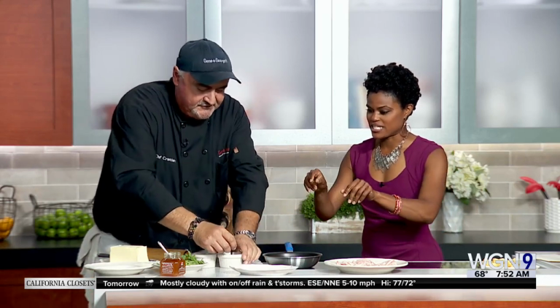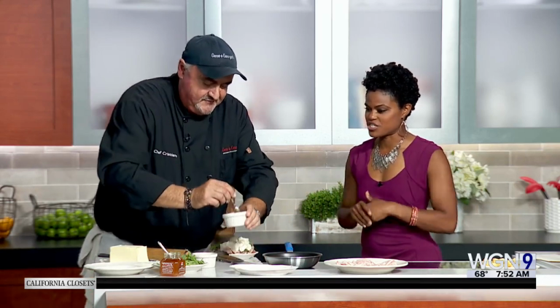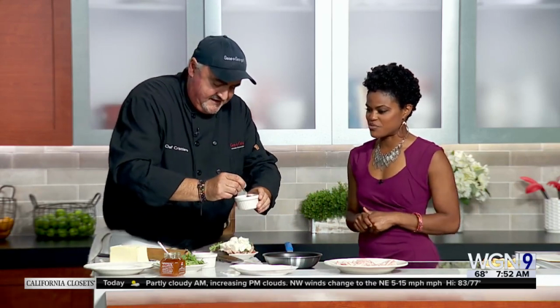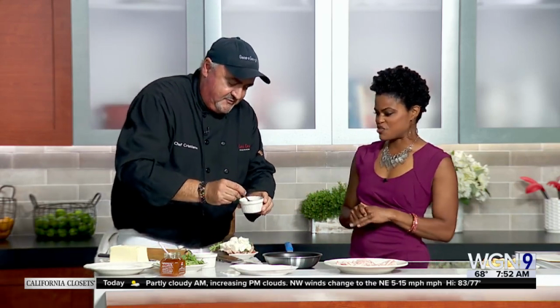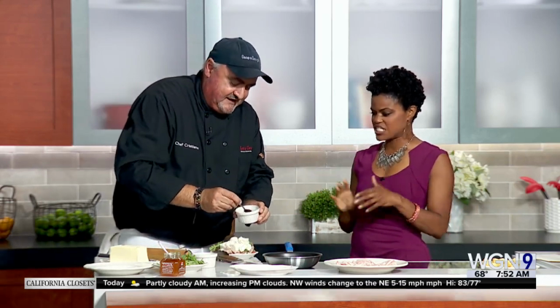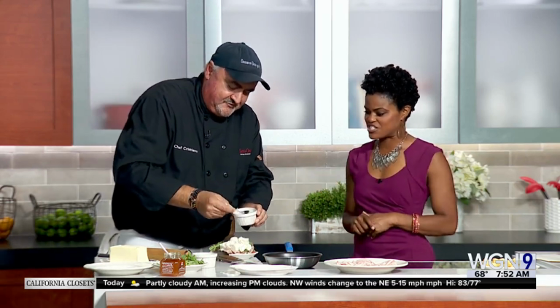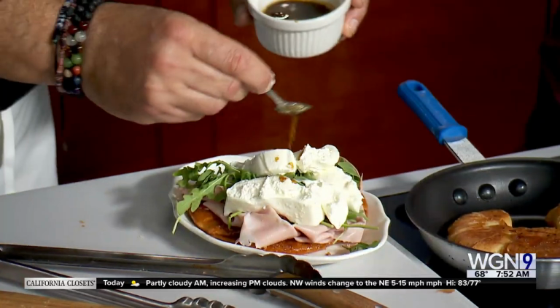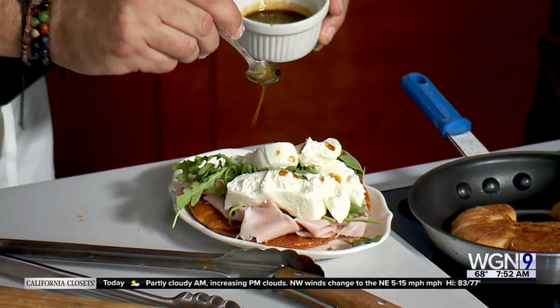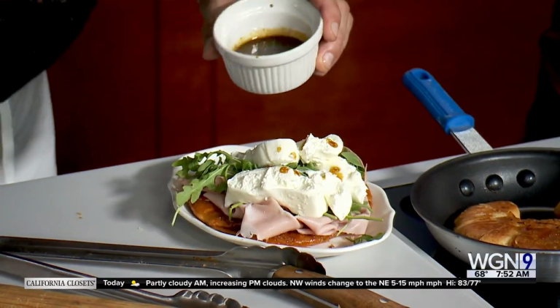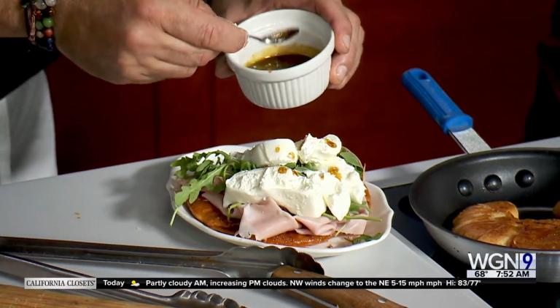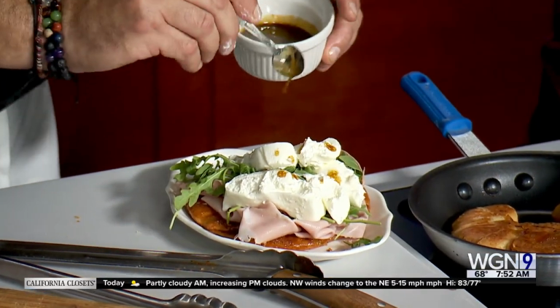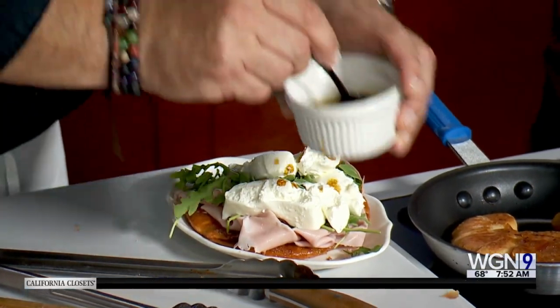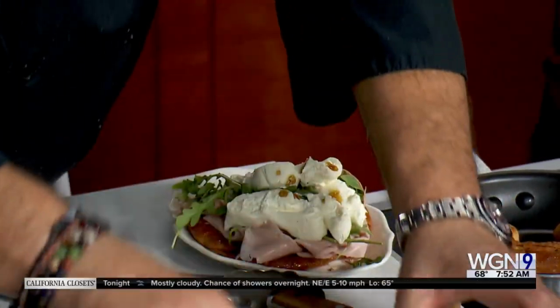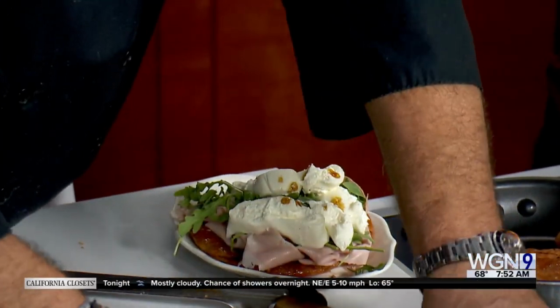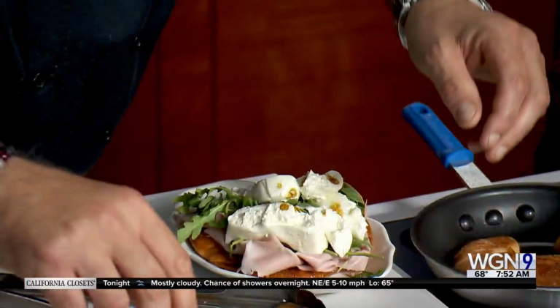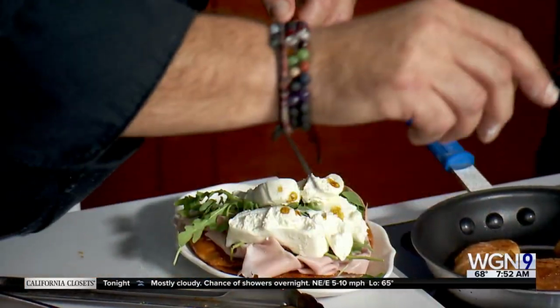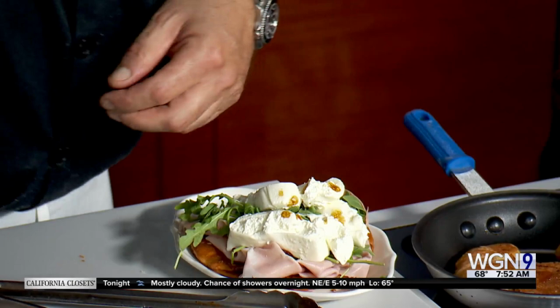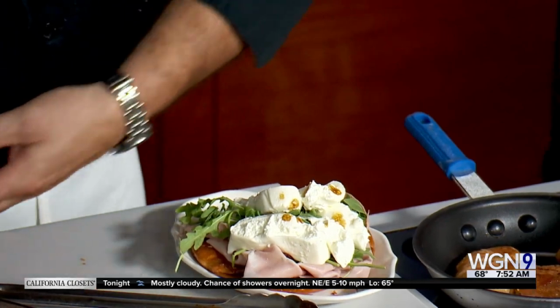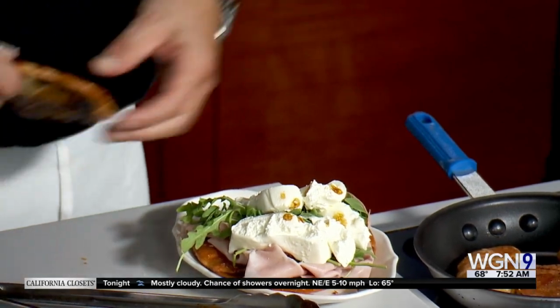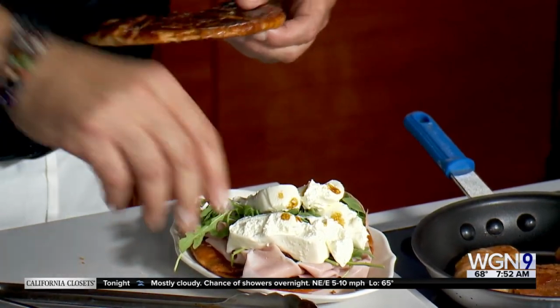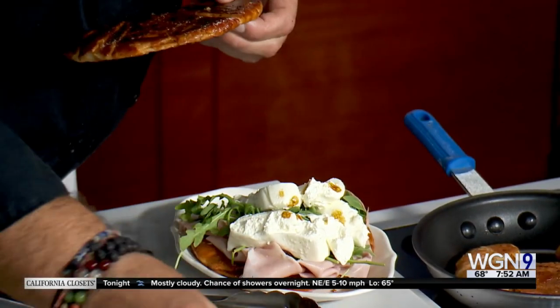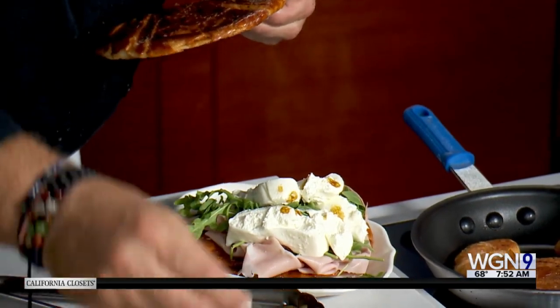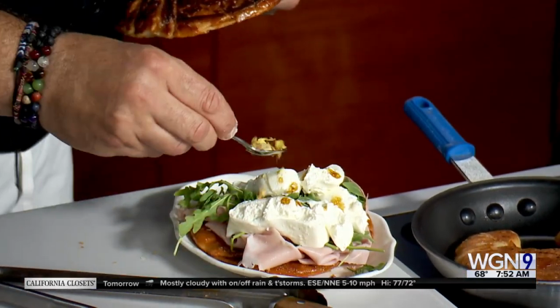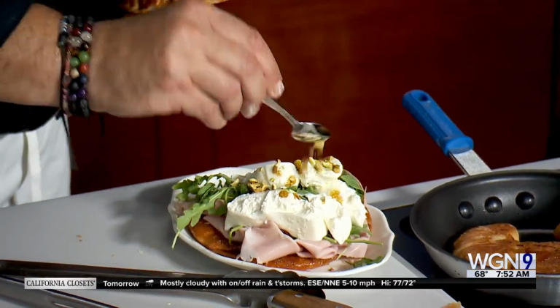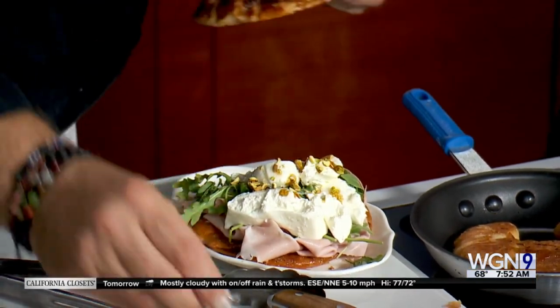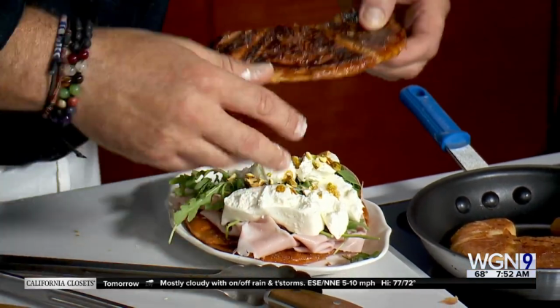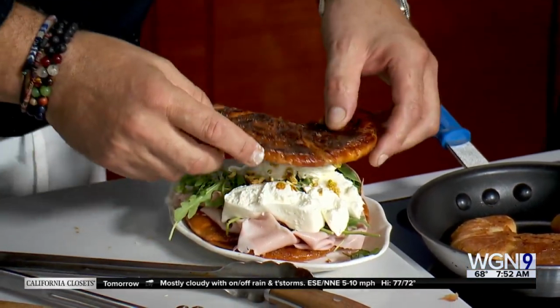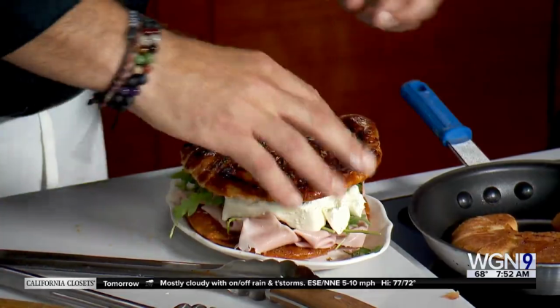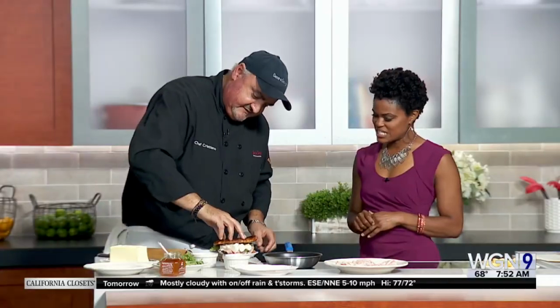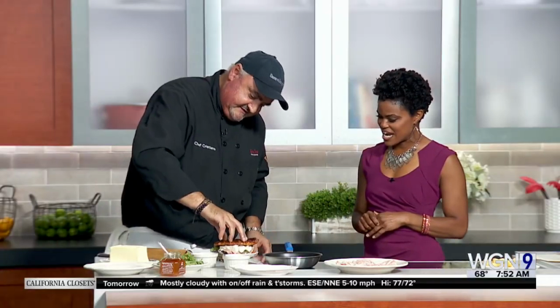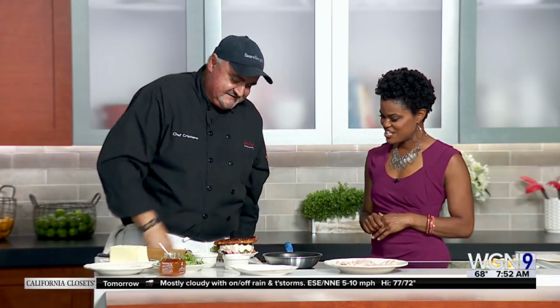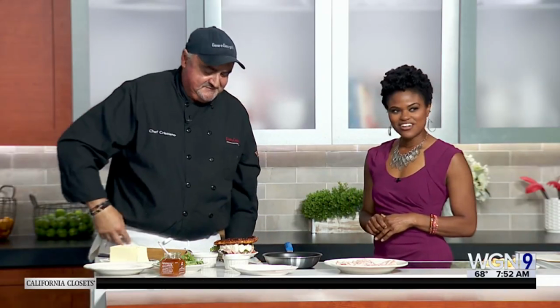We've got about 20 seconds — adding the balsamic and some pistachio on top. There we go. There's our Della smash. That's the Della smash.